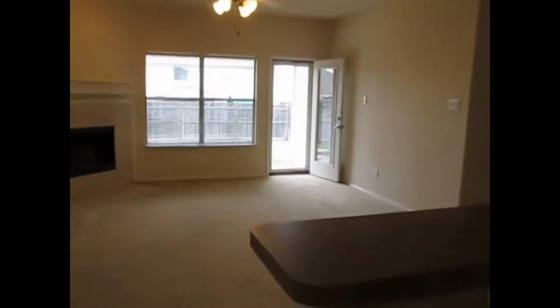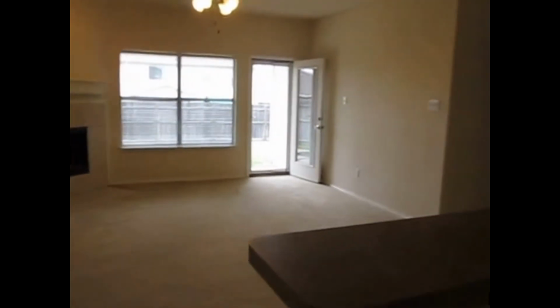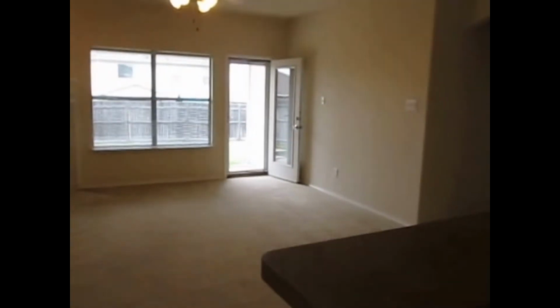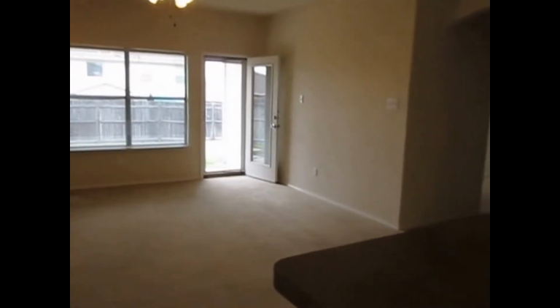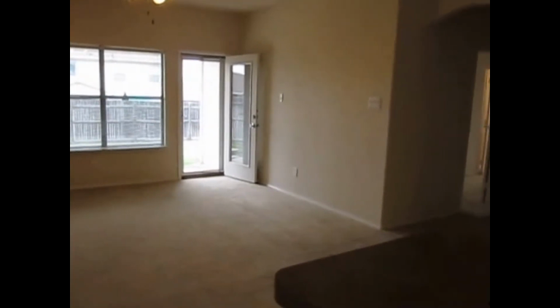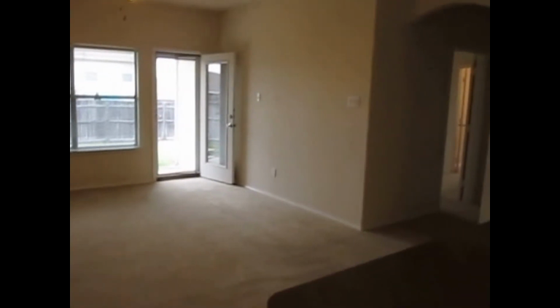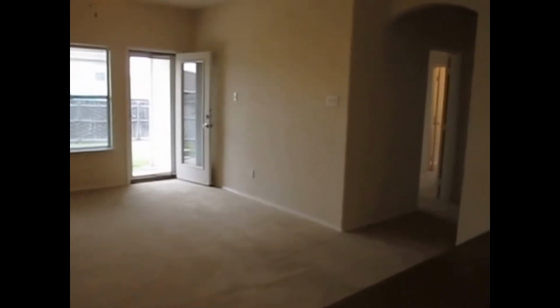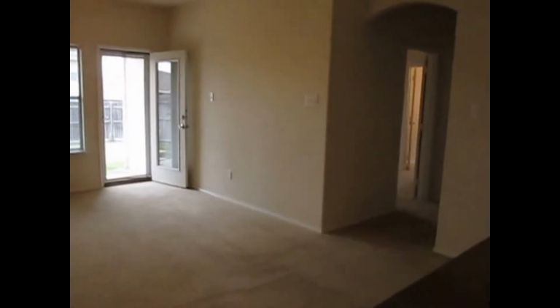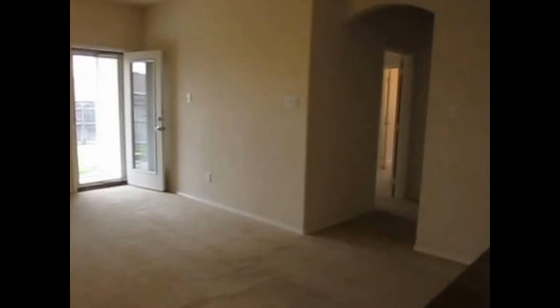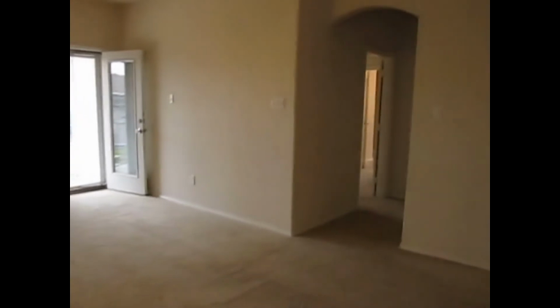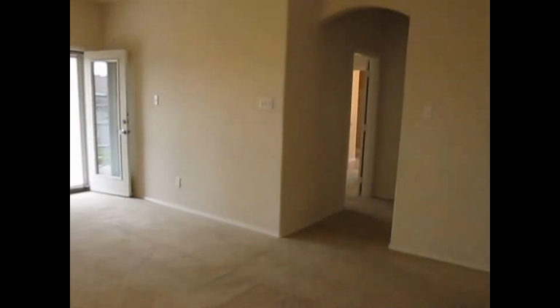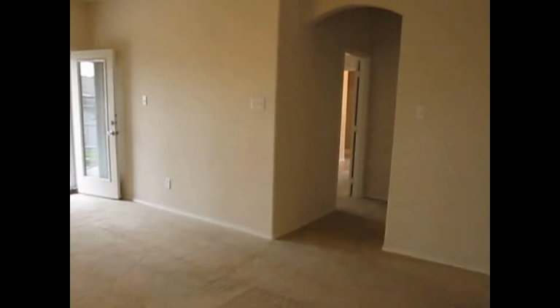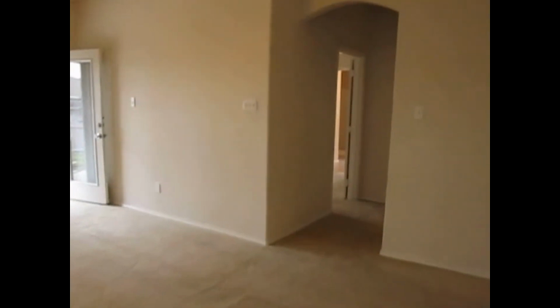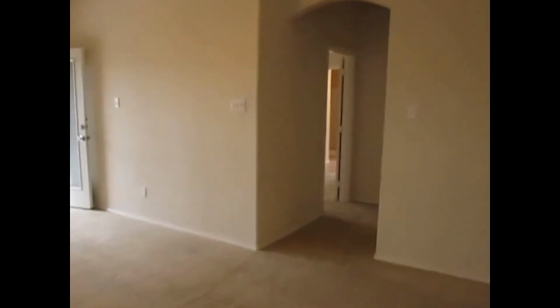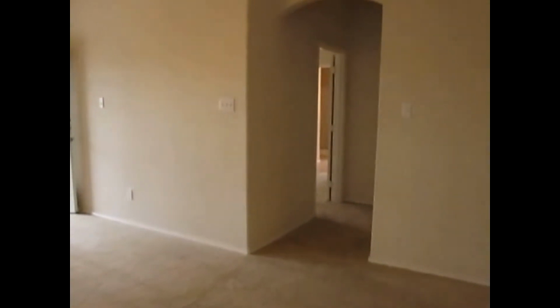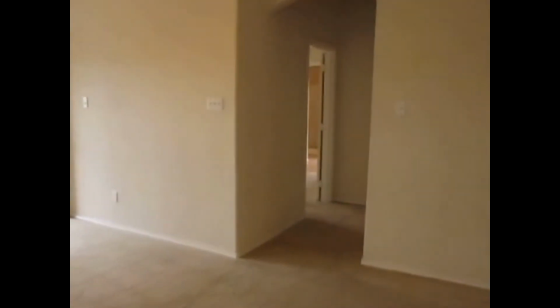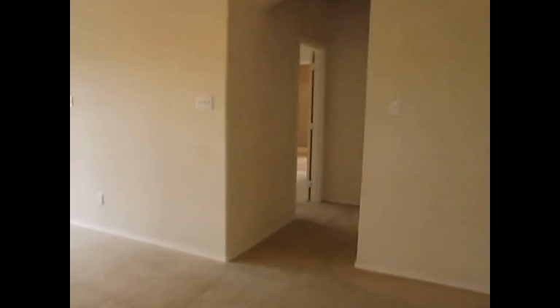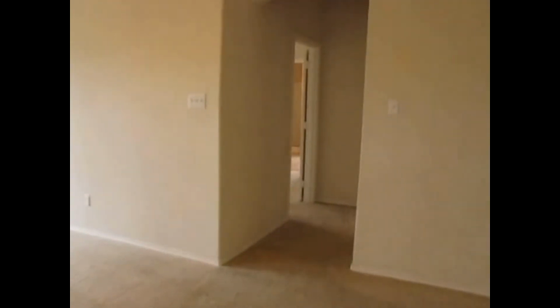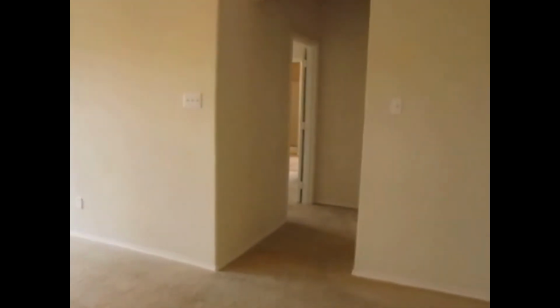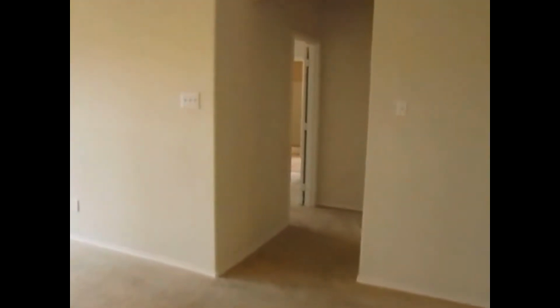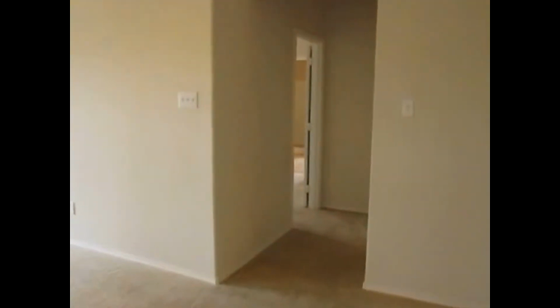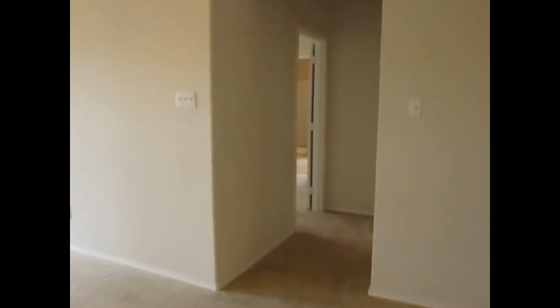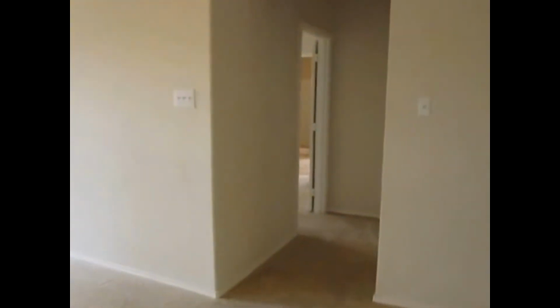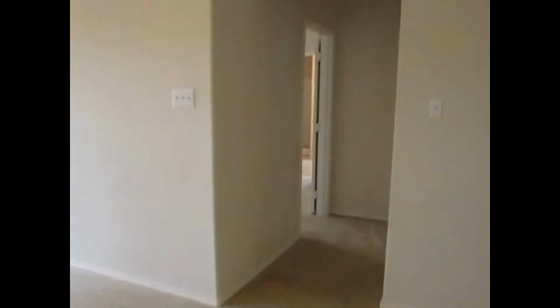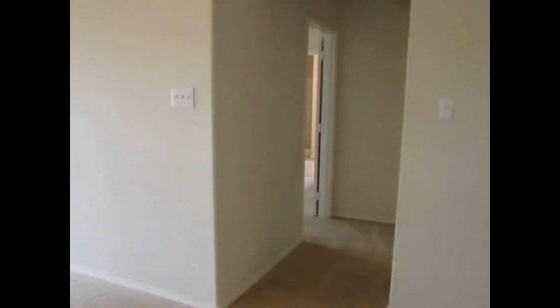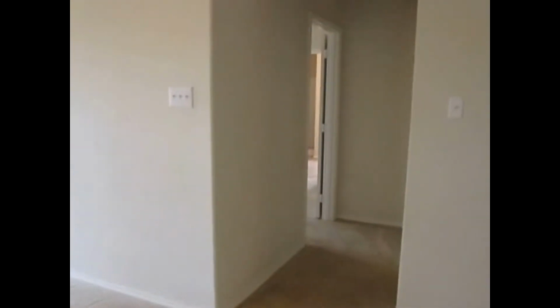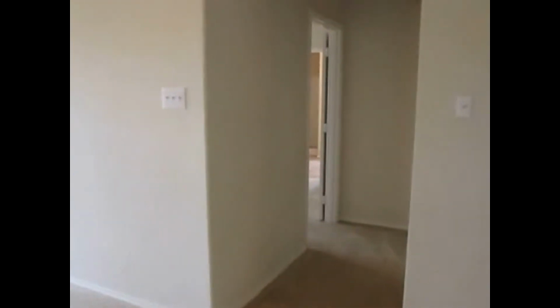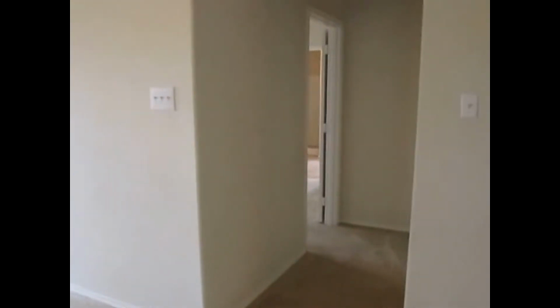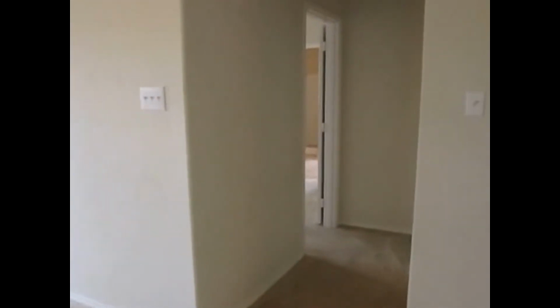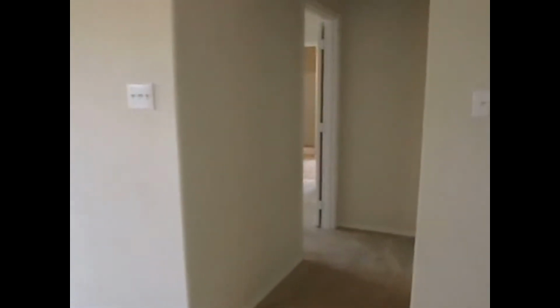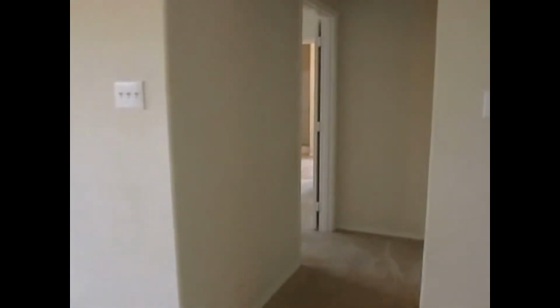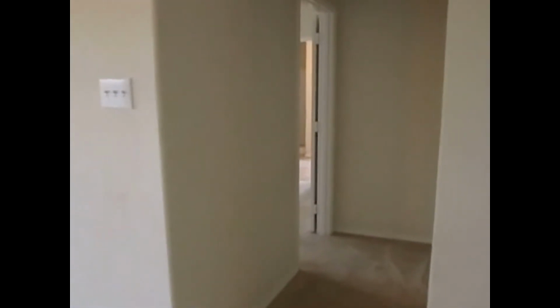The bedroom to my right will be the master bedroom. It has a big walk-in closet. It comes with a separate shower and tub.